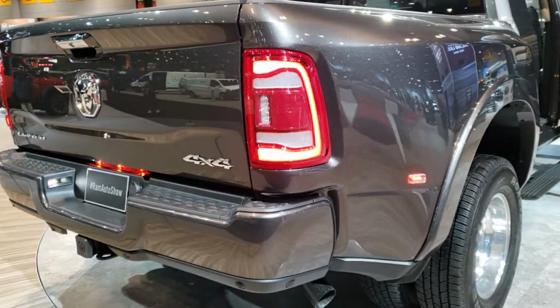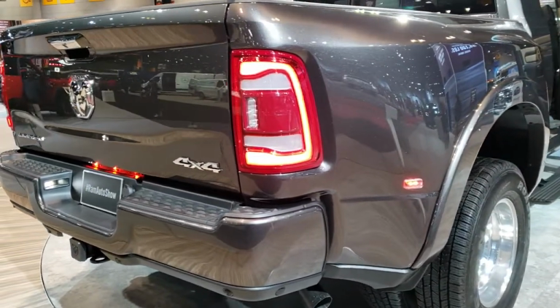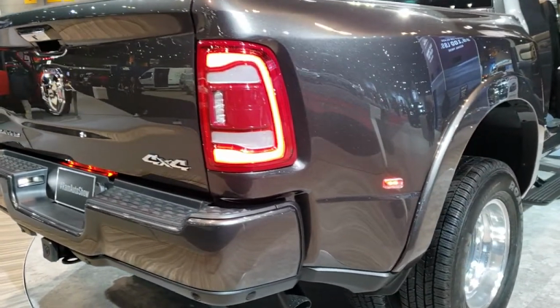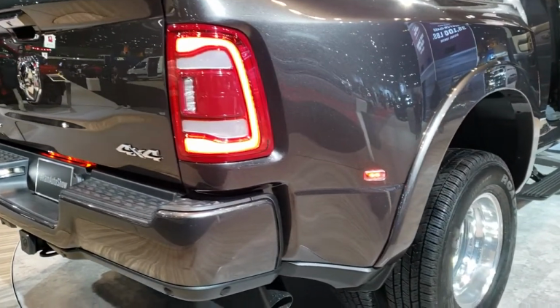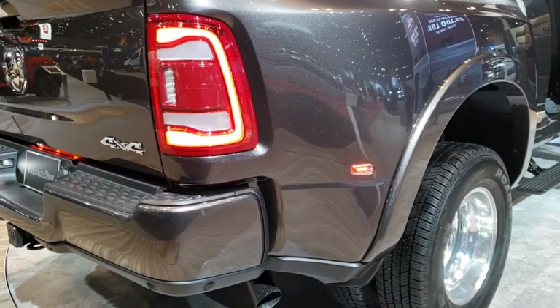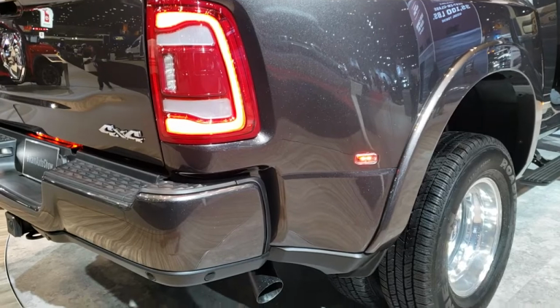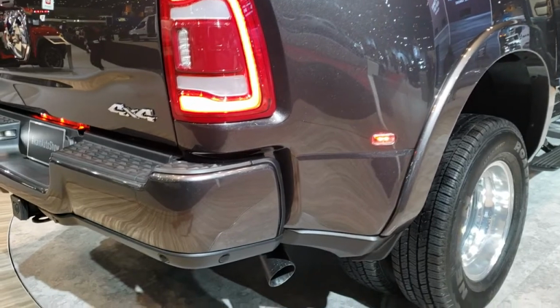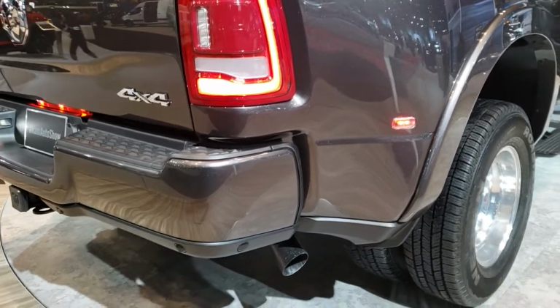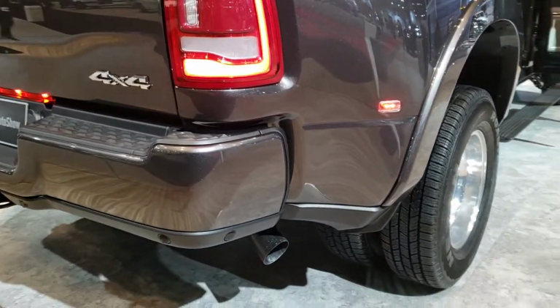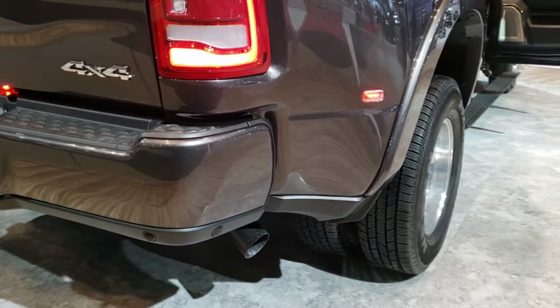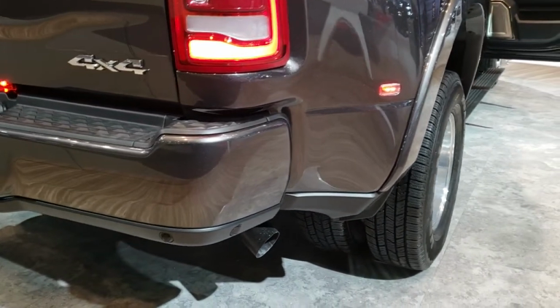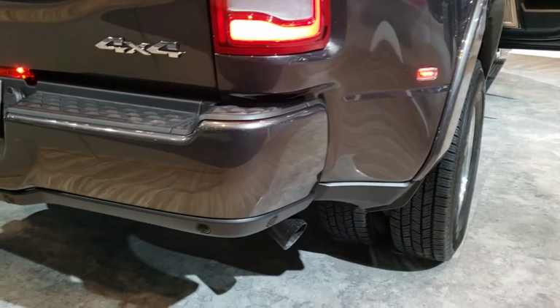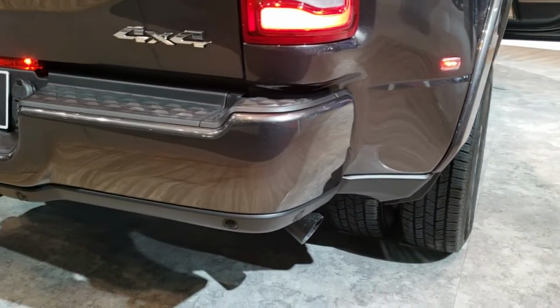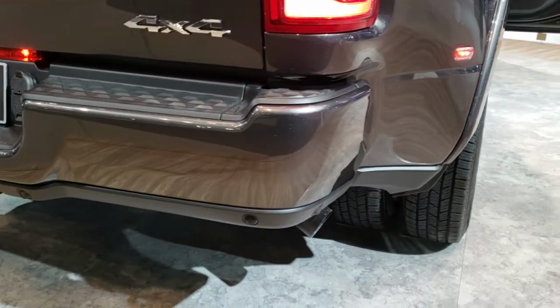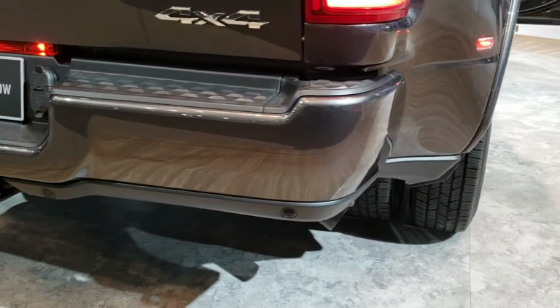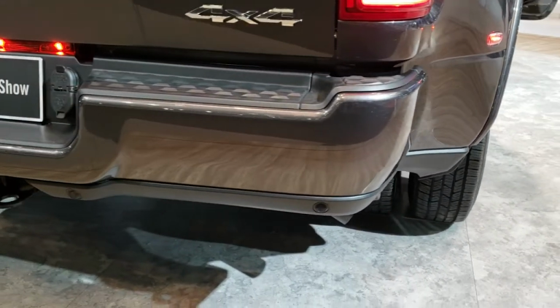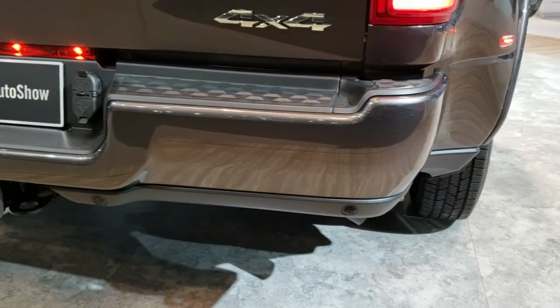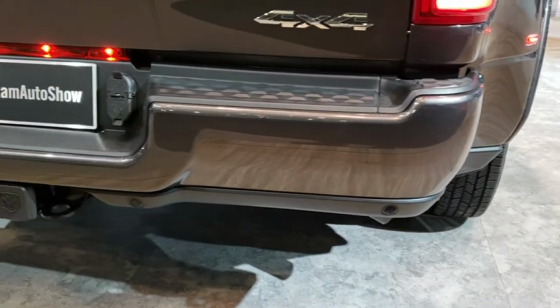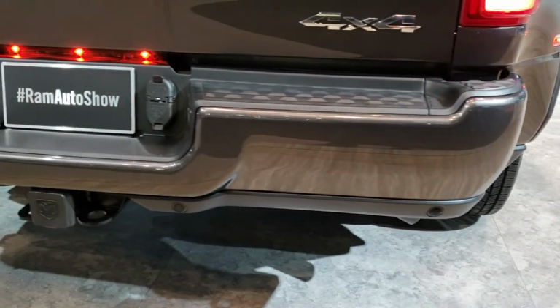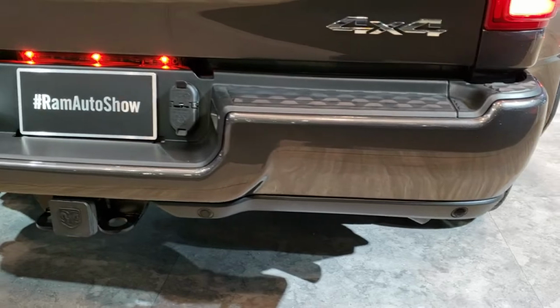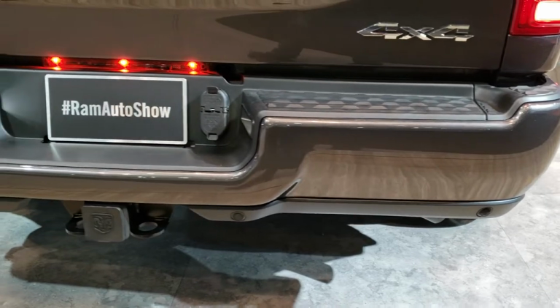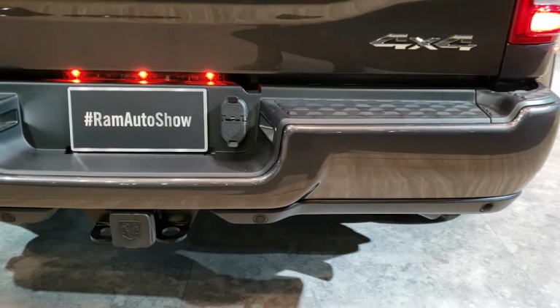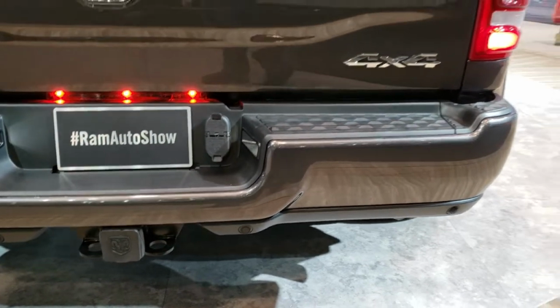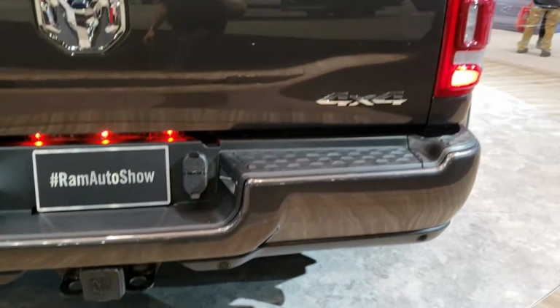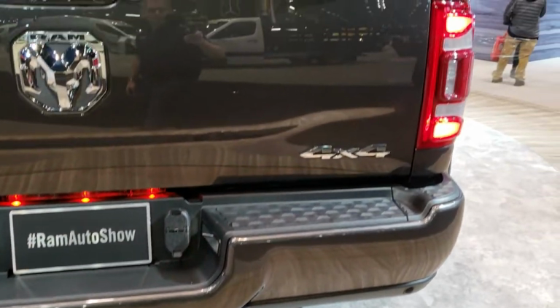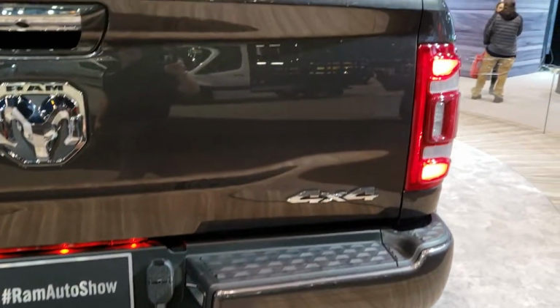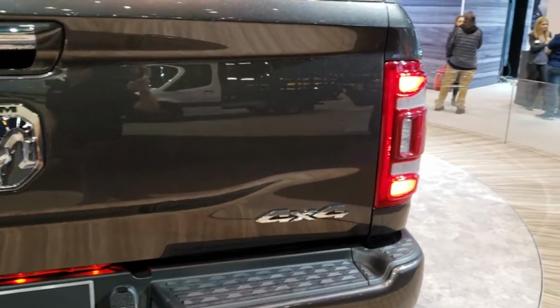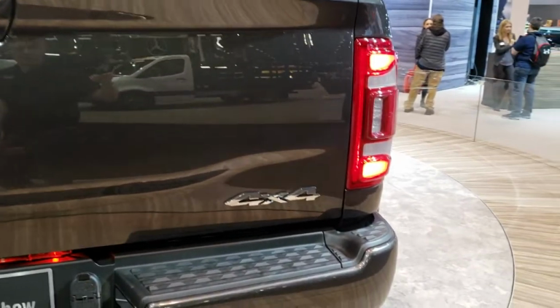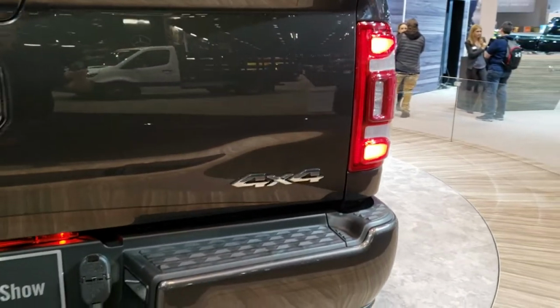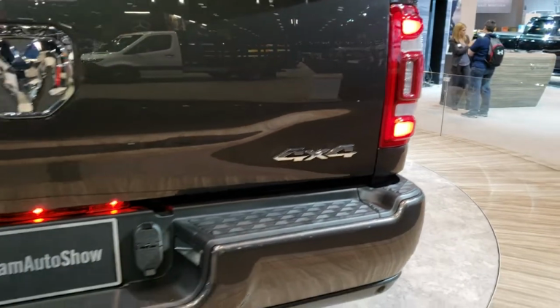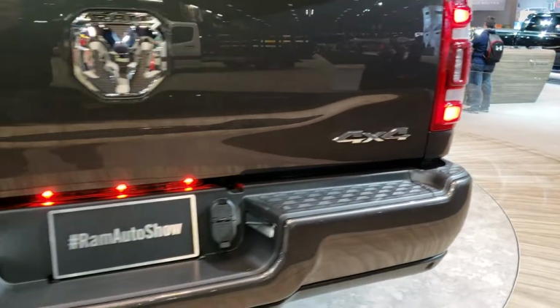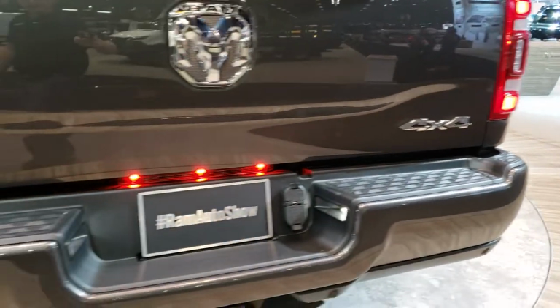You can see it has the reverse sensors cleverly hidden in the plastic at the bottom of the bumpers. It also has the LED taillights.